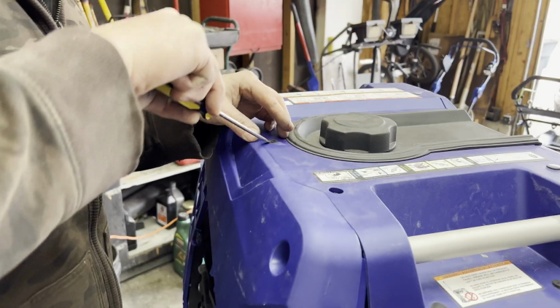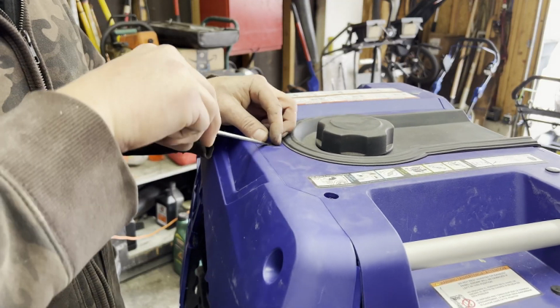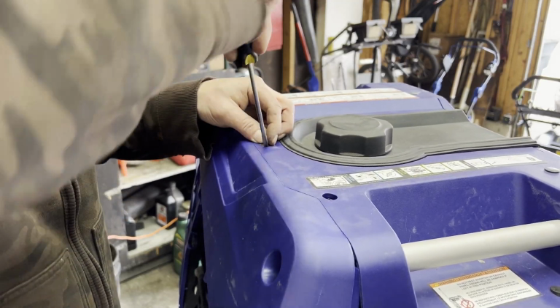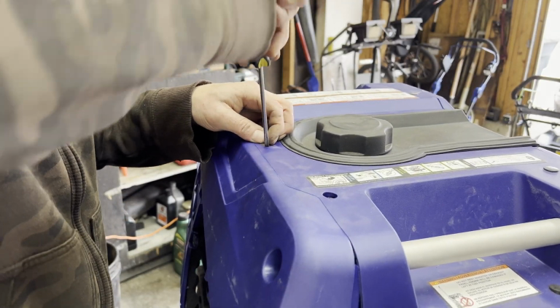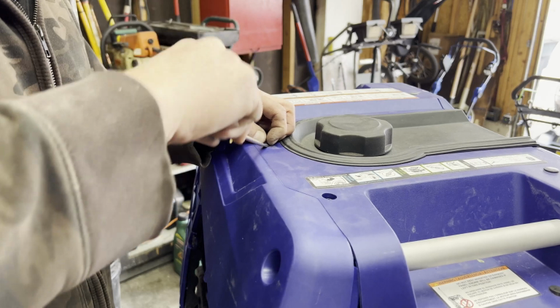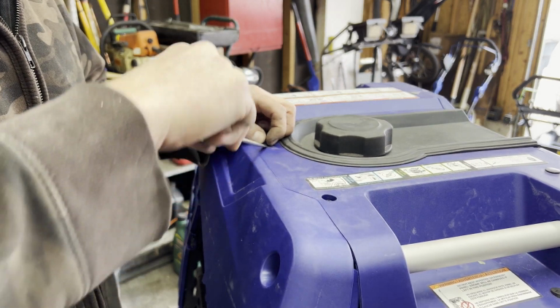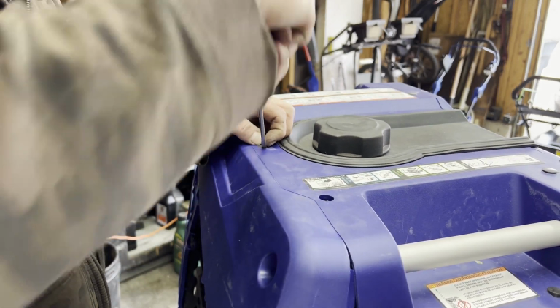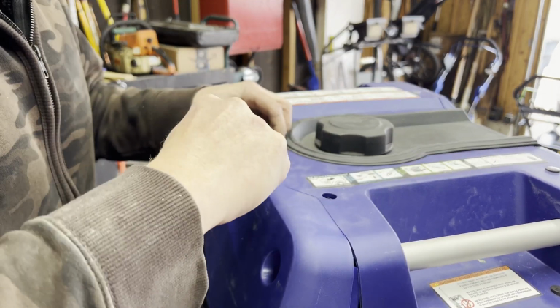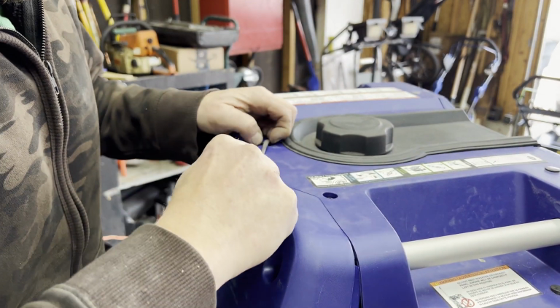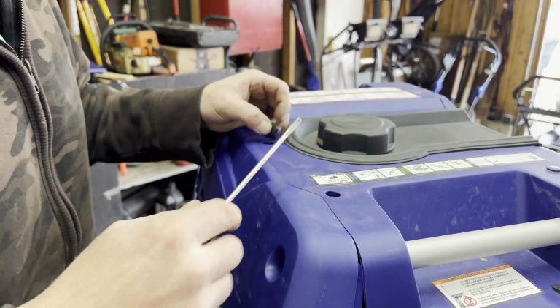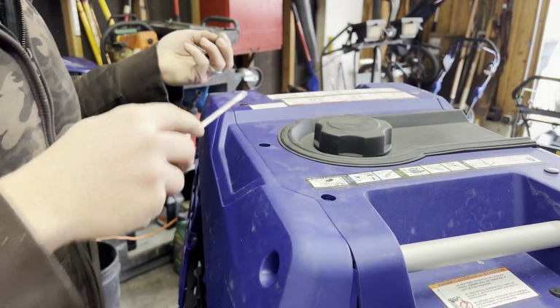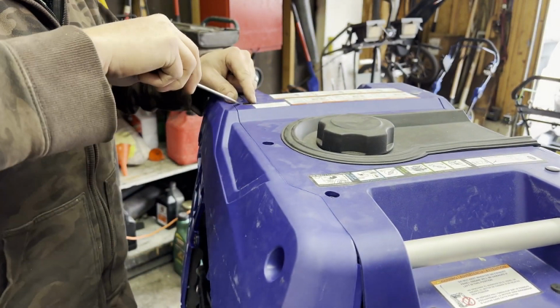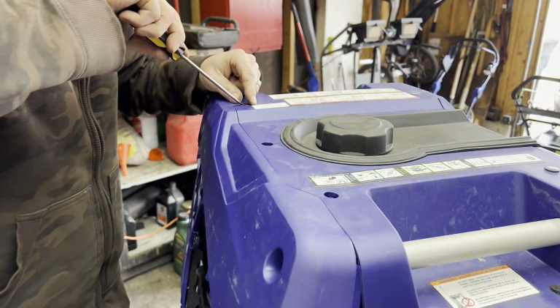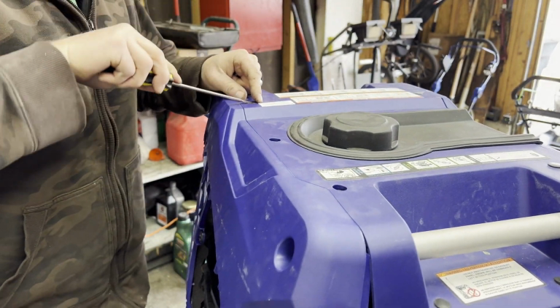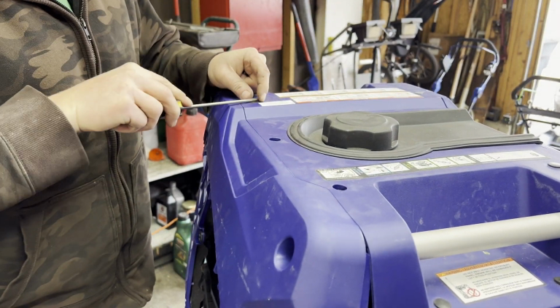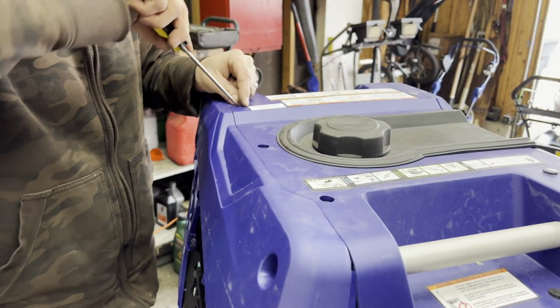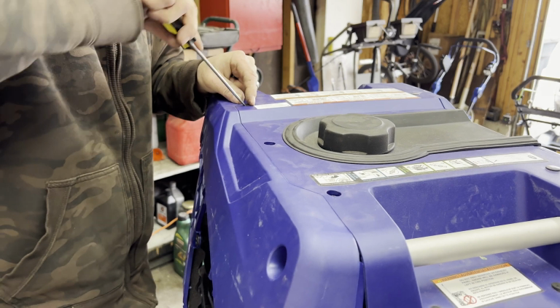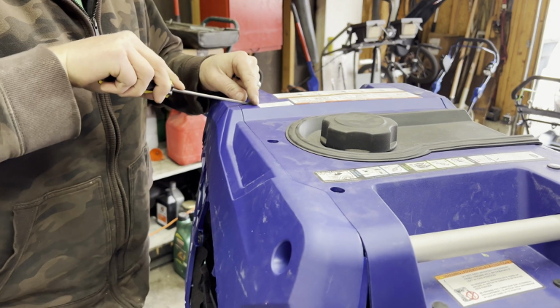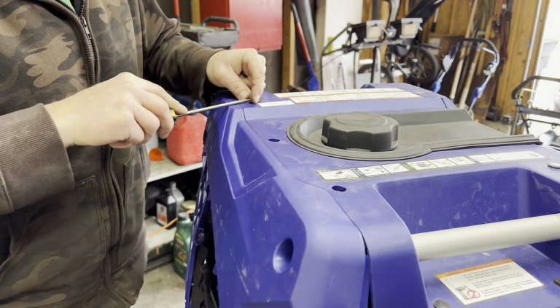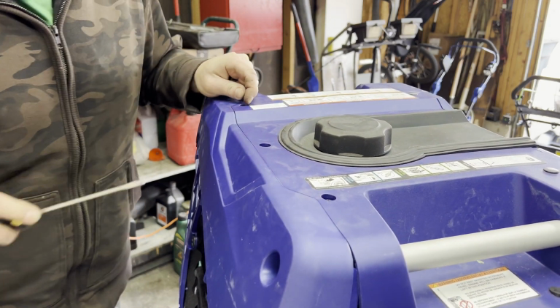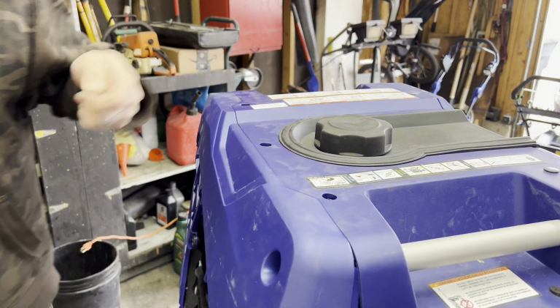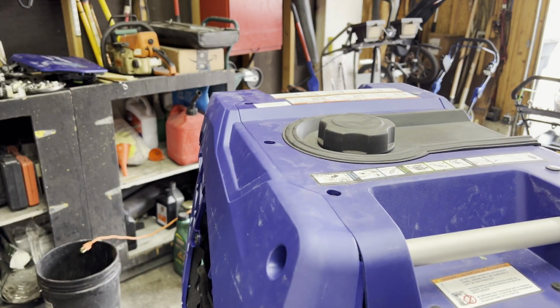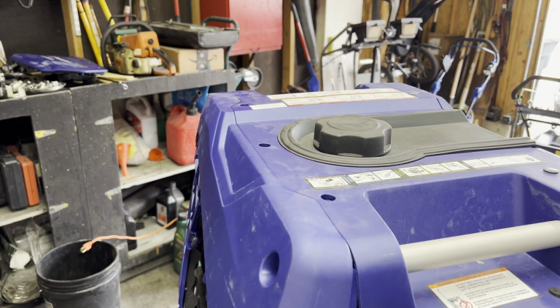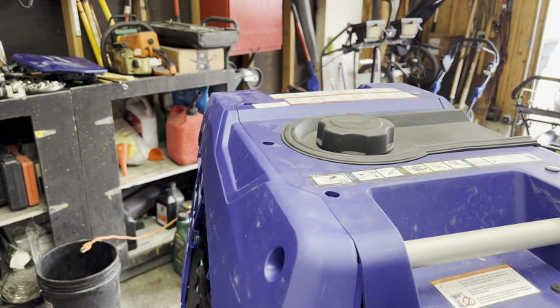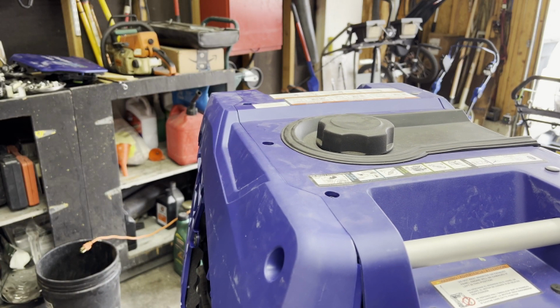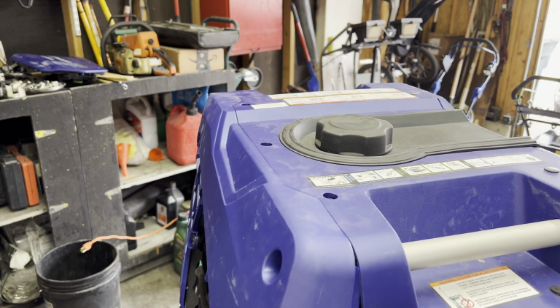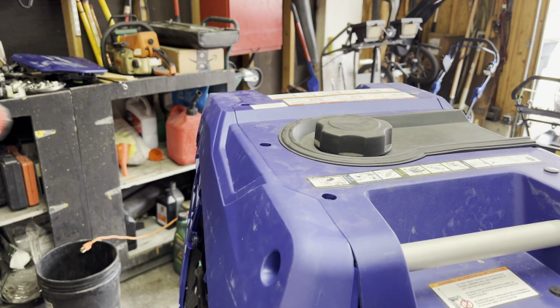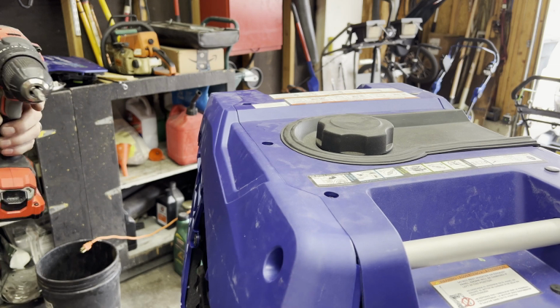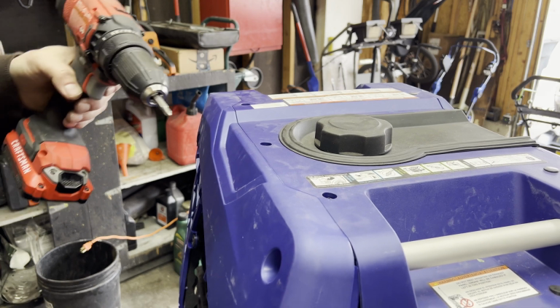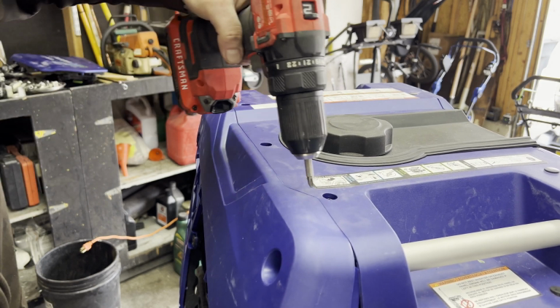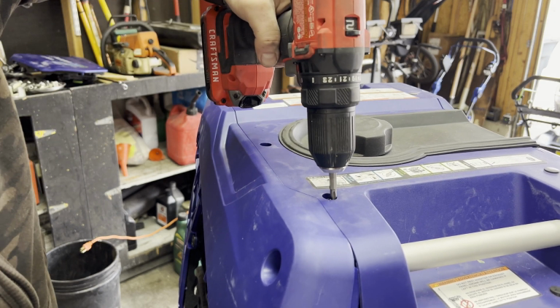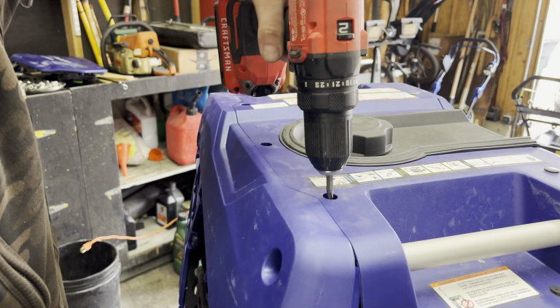If you don't do these all the time, sometimes it is a guessing game of what you got to take off to get this panel off. So be patient with it, wiggle it, and figure out where it's still attached.